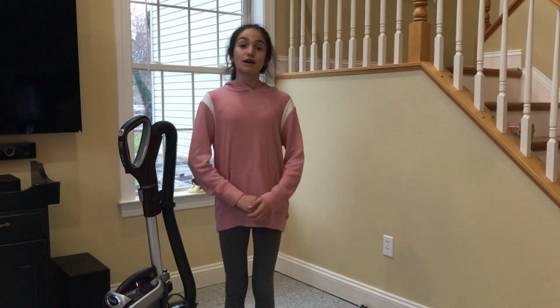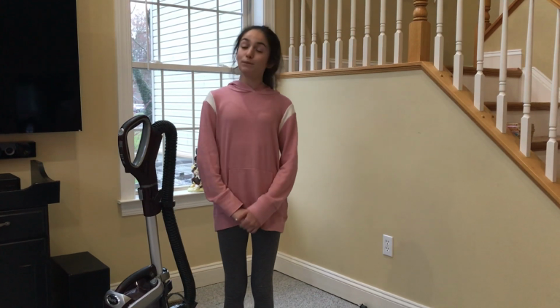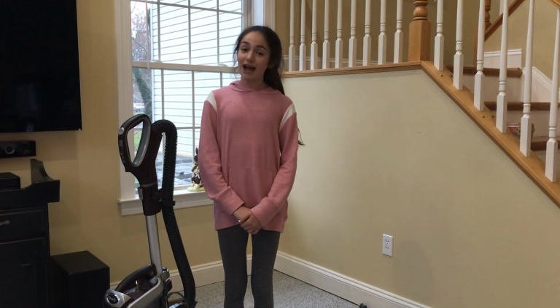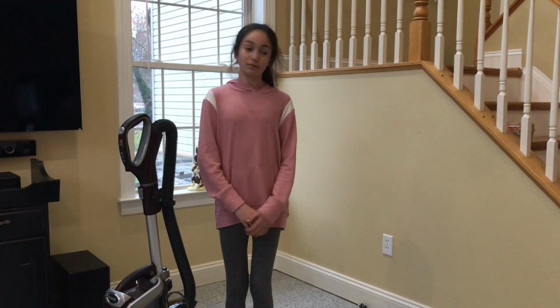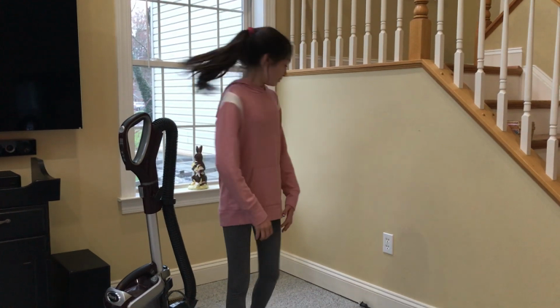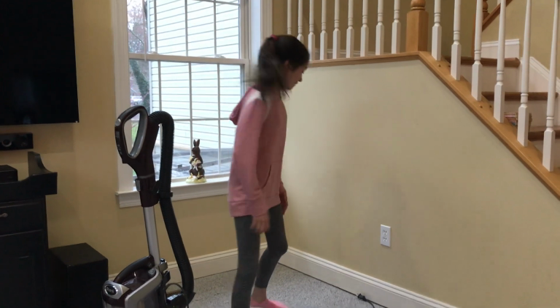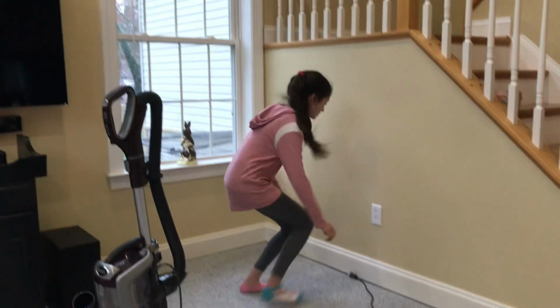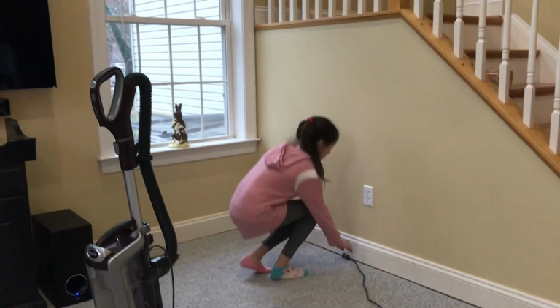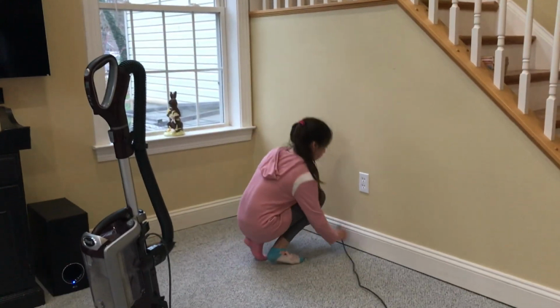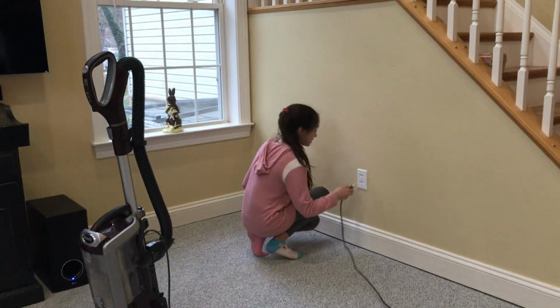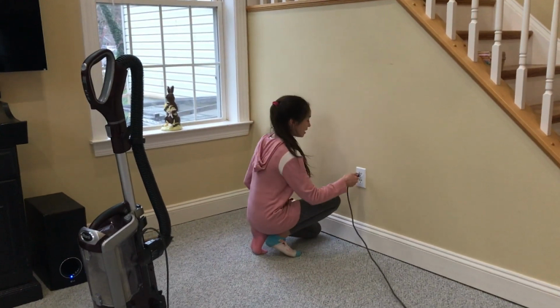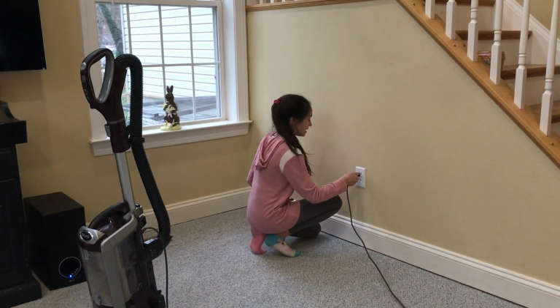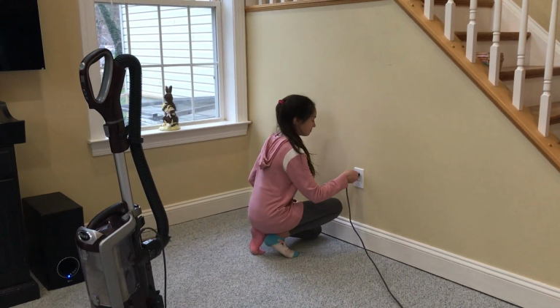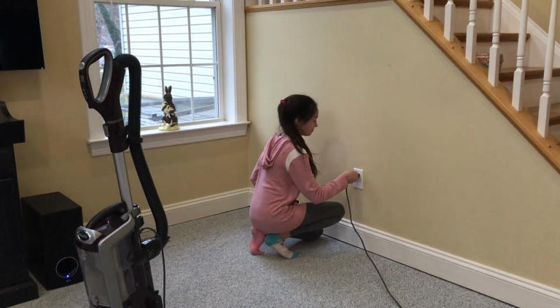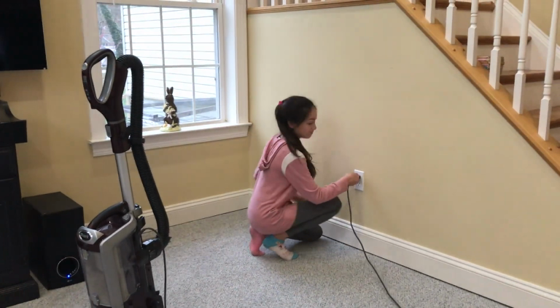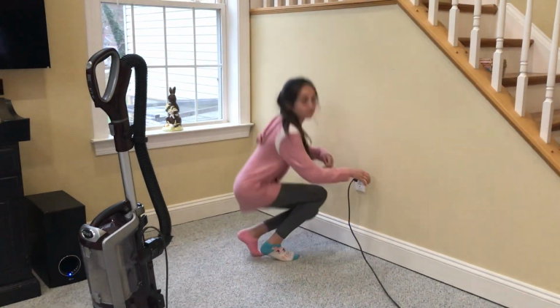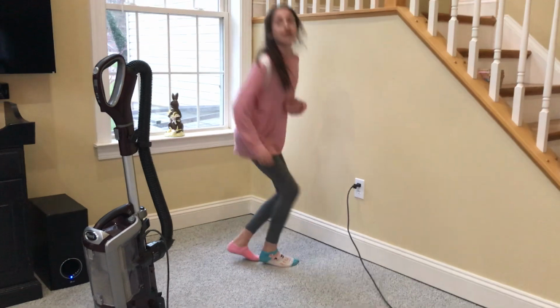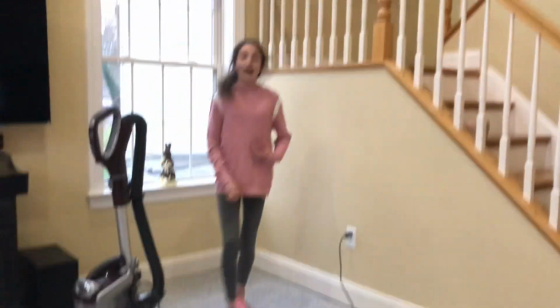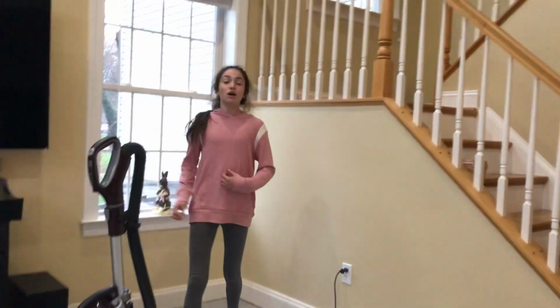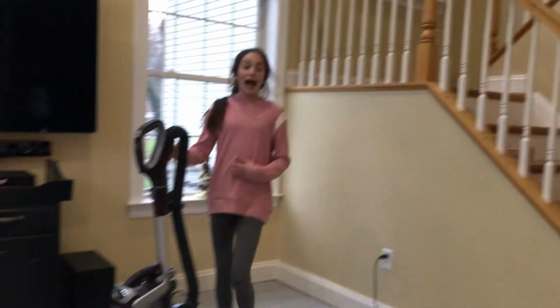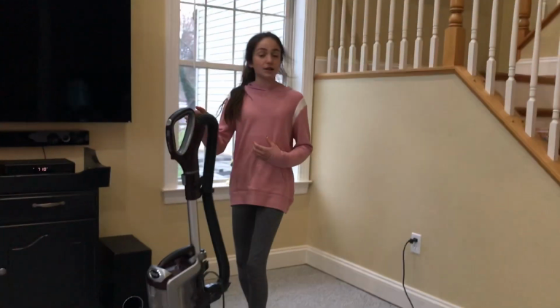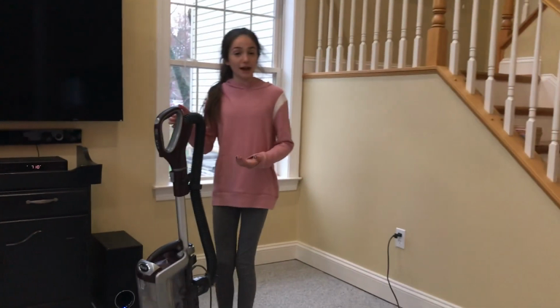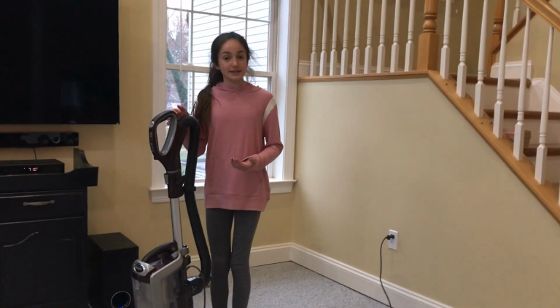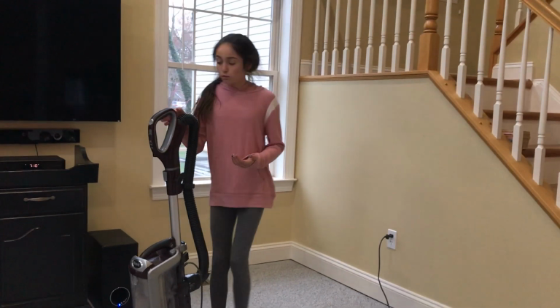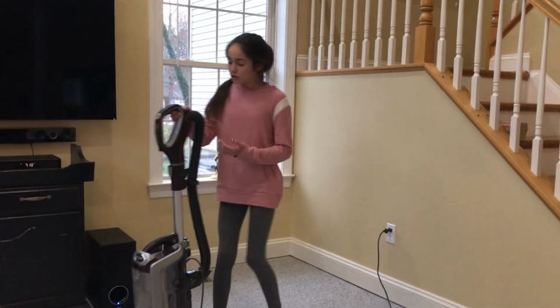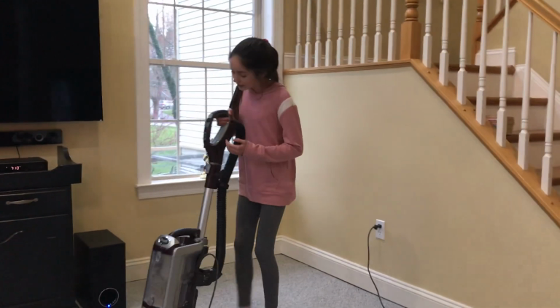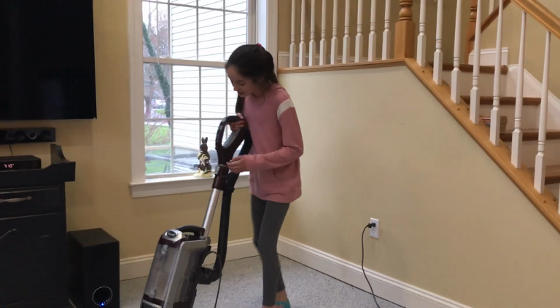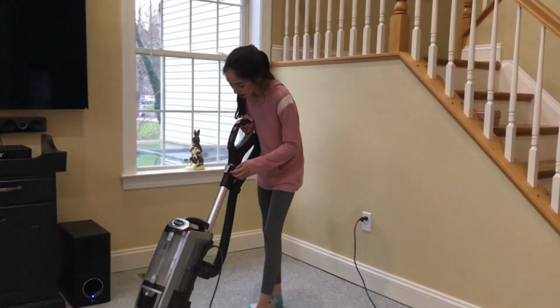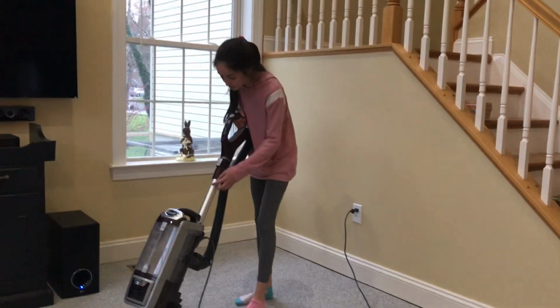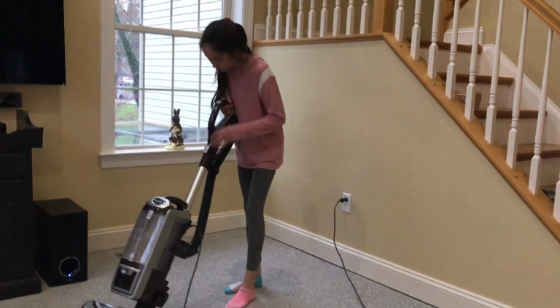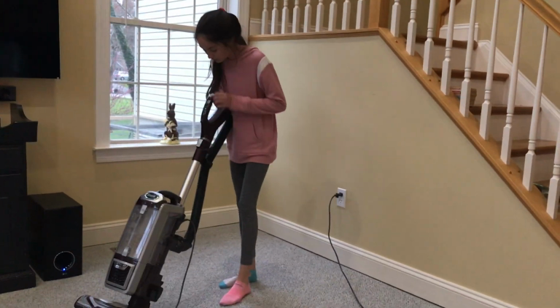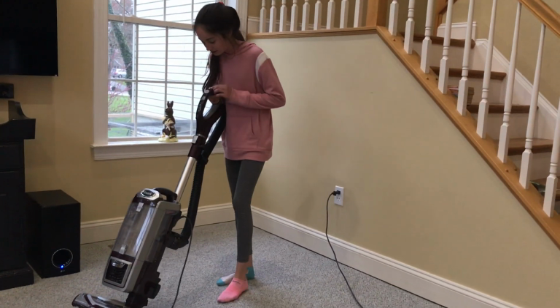When we vacuum, we have to make sure that the cord is plugged in. Then, we ask our parents which button is it that helps us turn on the vacuum.